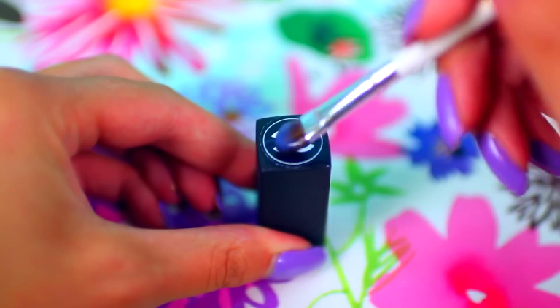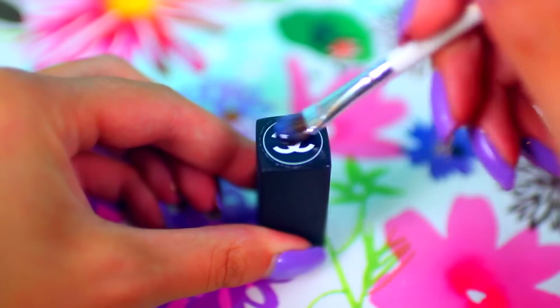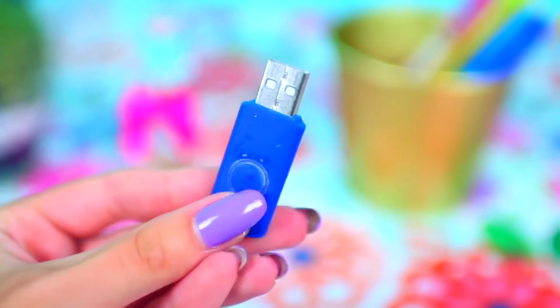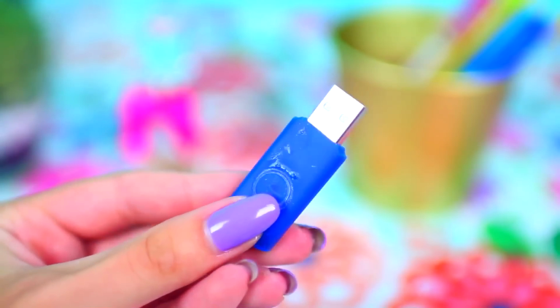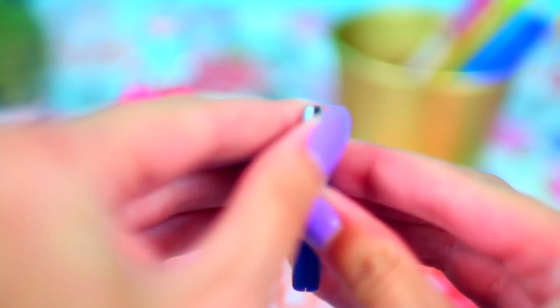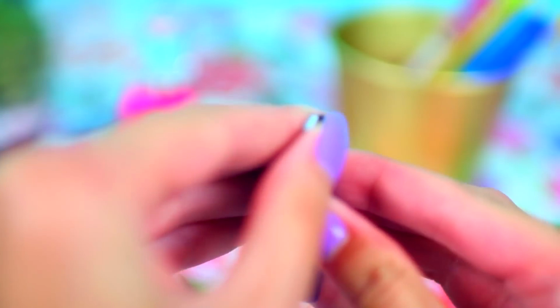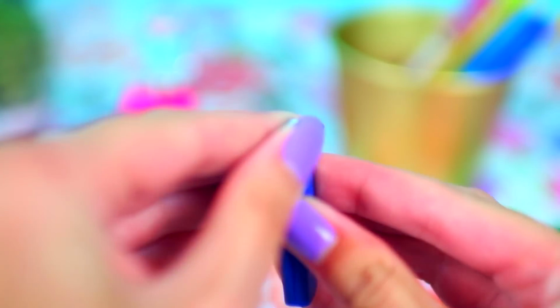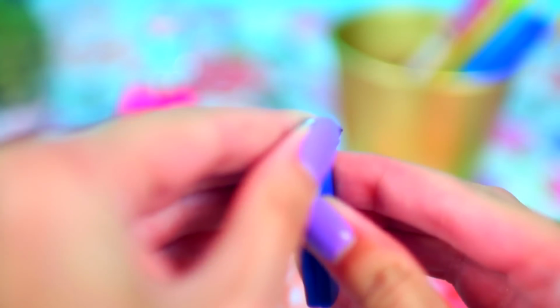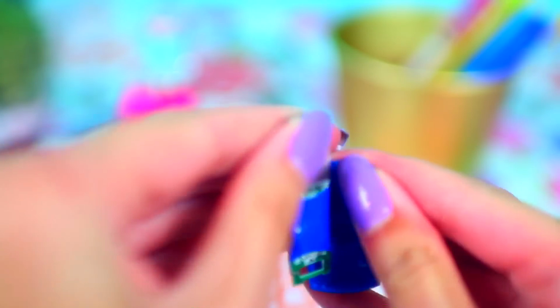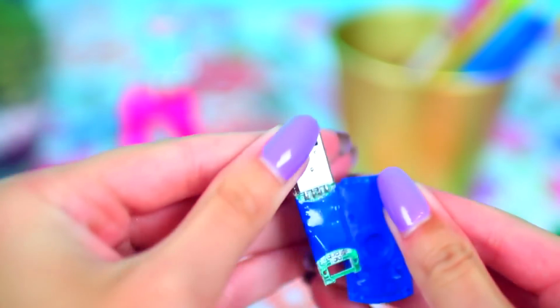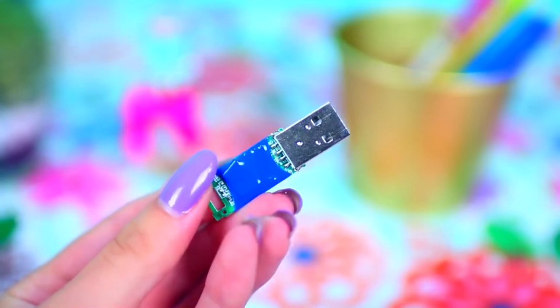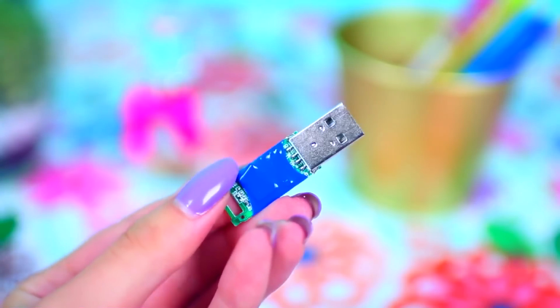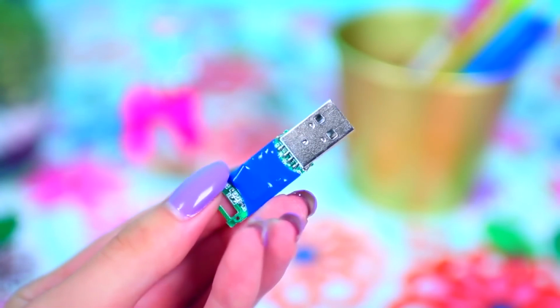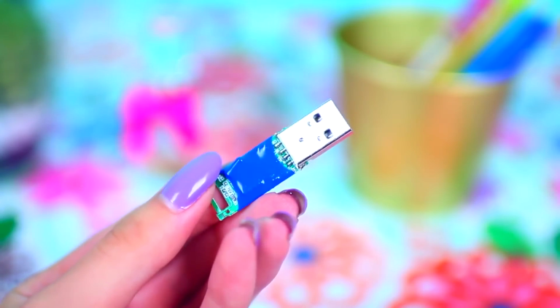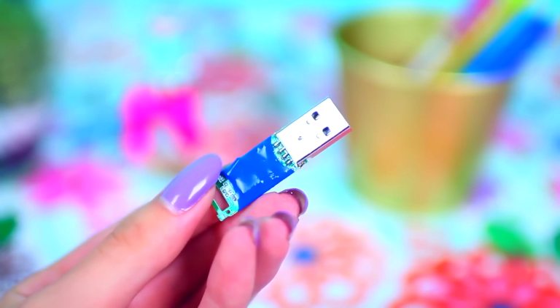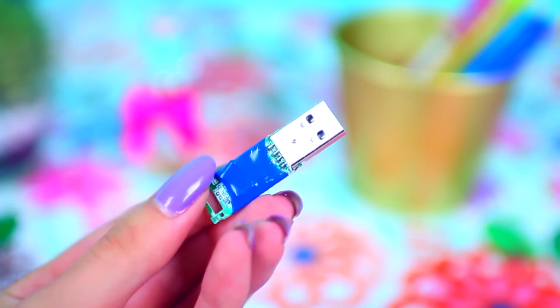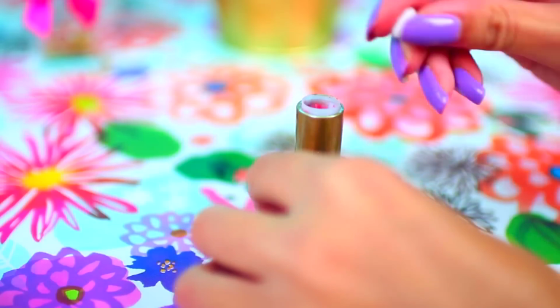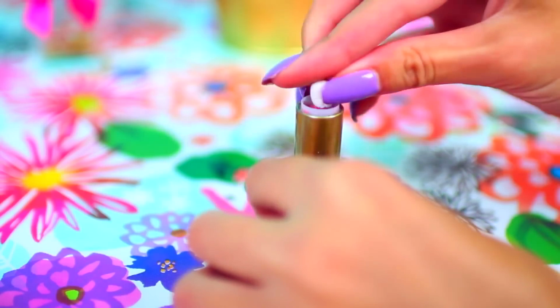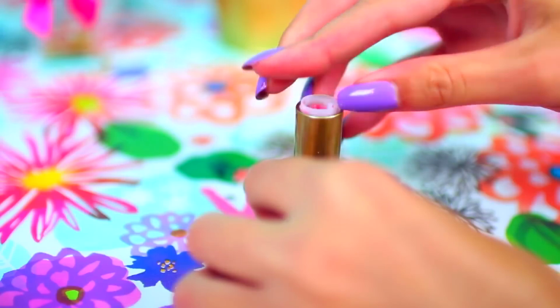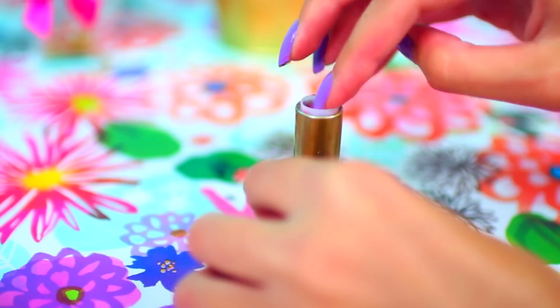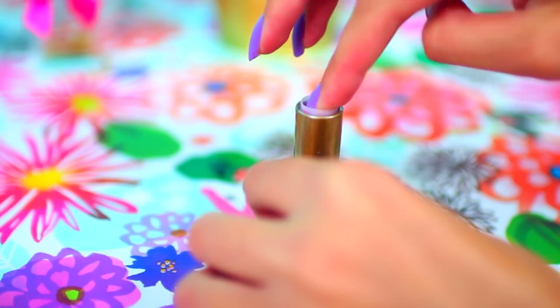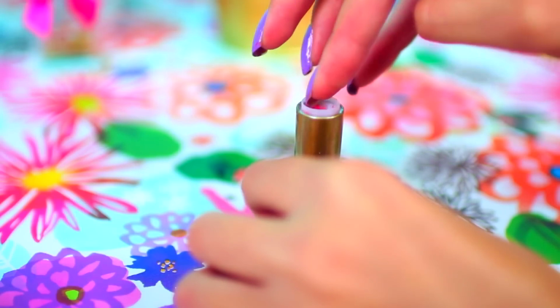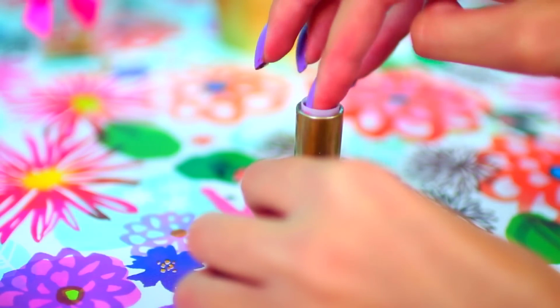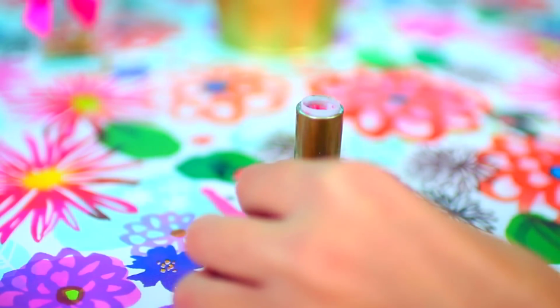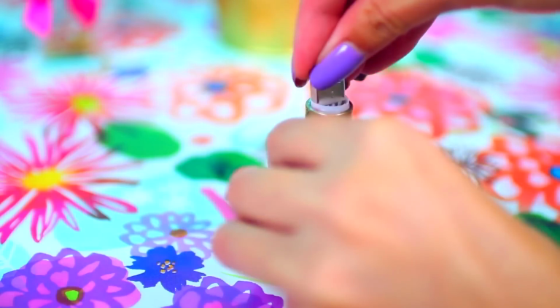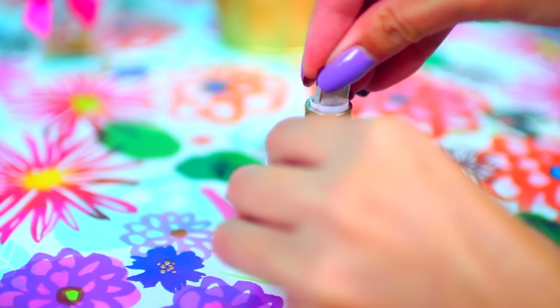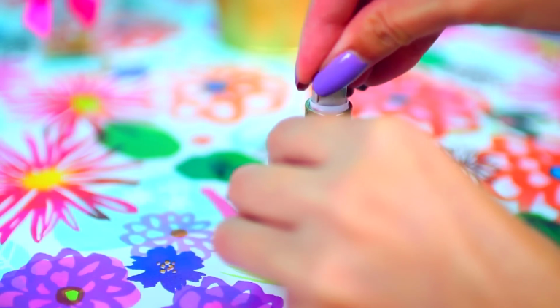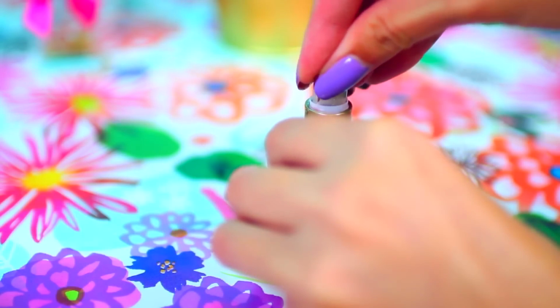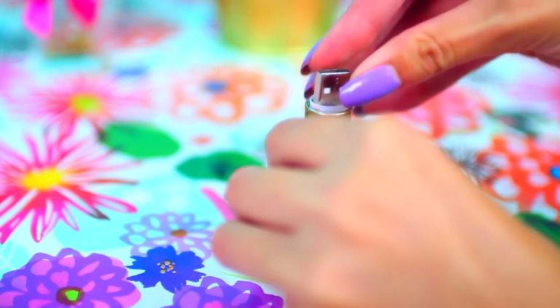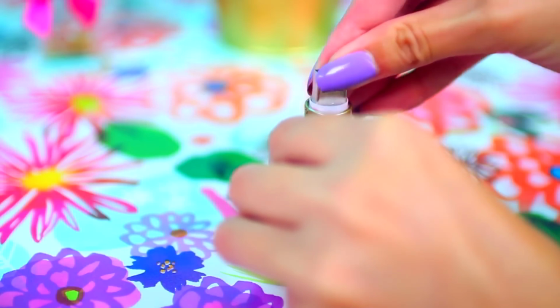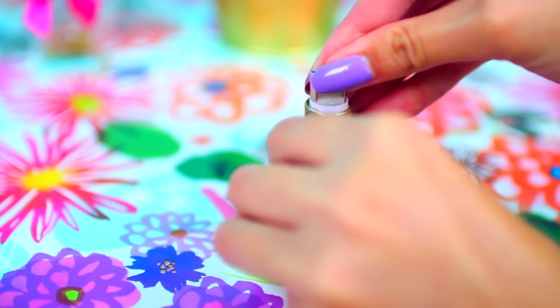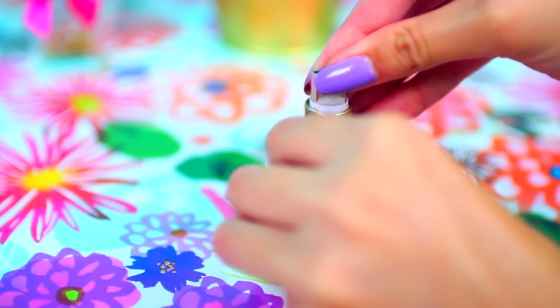Now you can go ahead and take a small flash drive. Mine was a little big but I was able to break open the casing so it worked out just fine. Then take a little bit of clay and put it into the base of your lipstick to give your USB something to sort of hold on to.